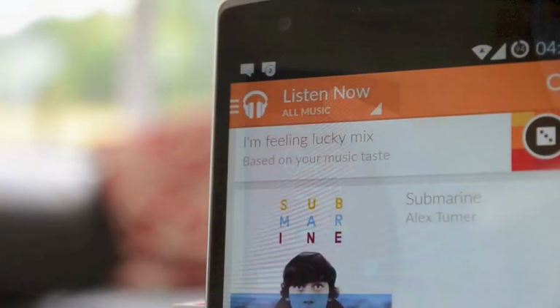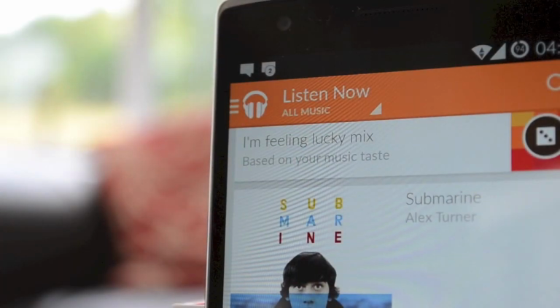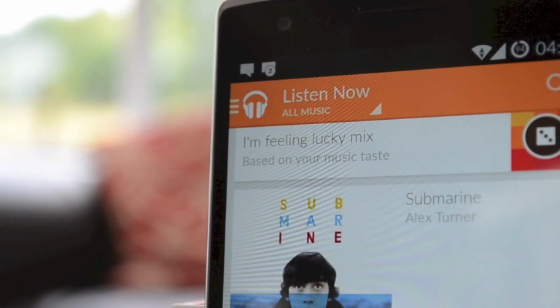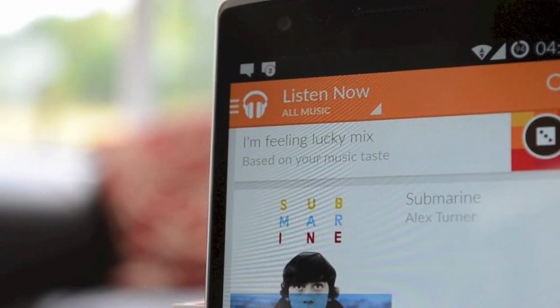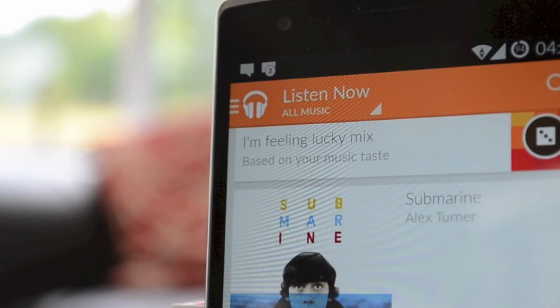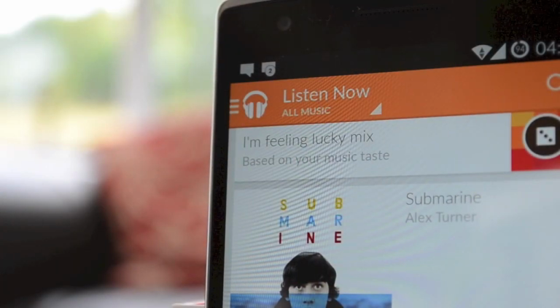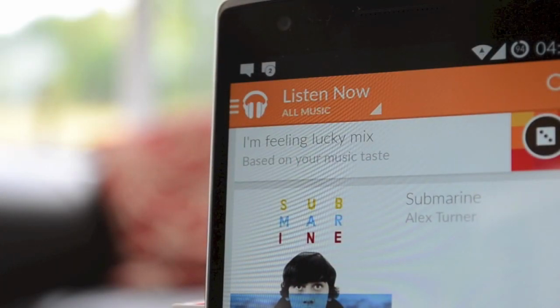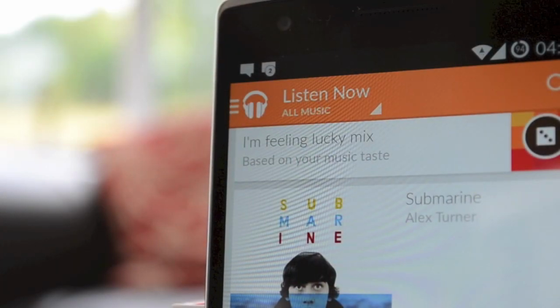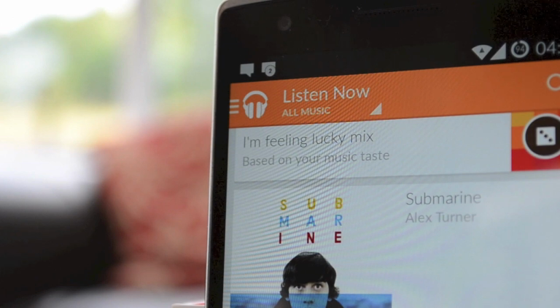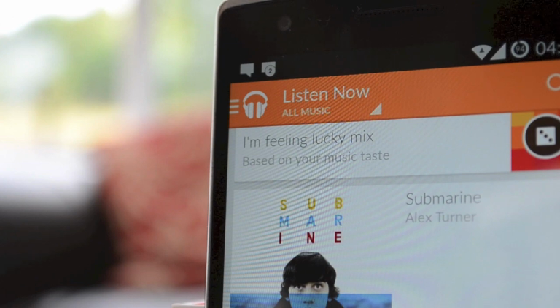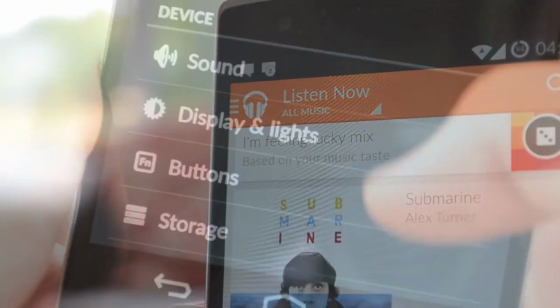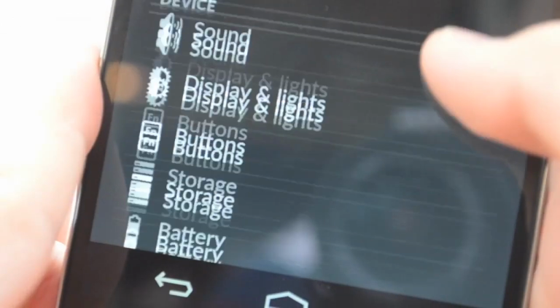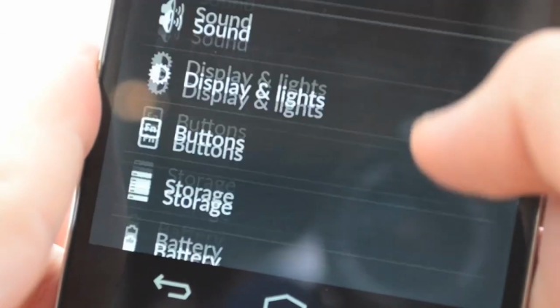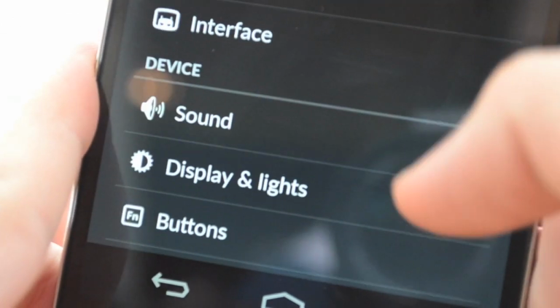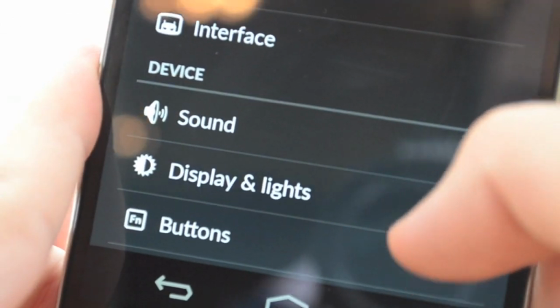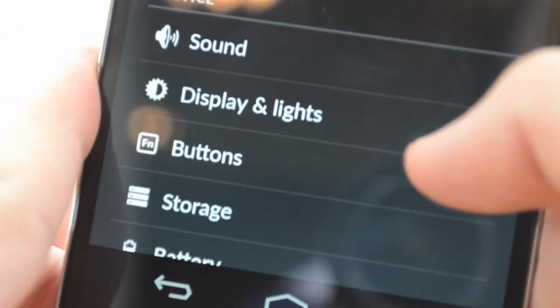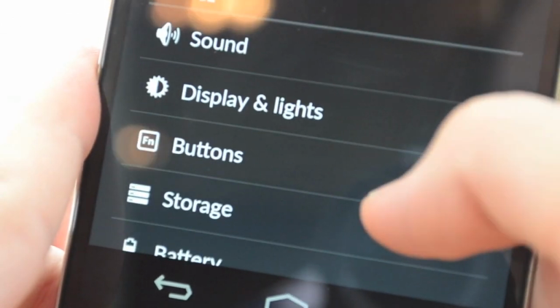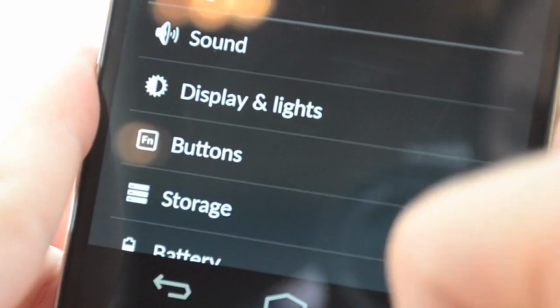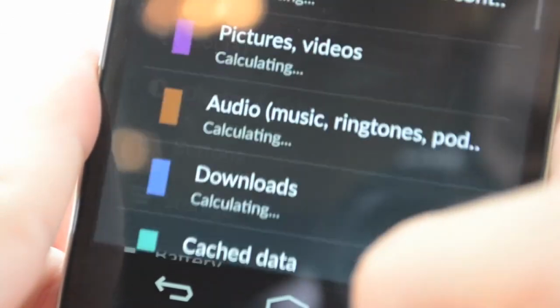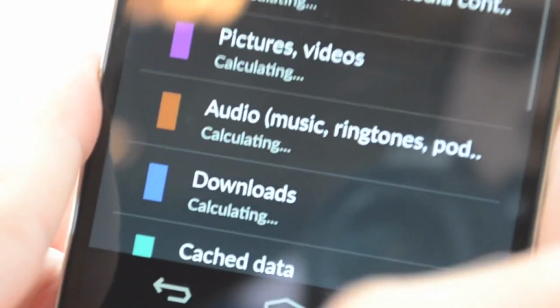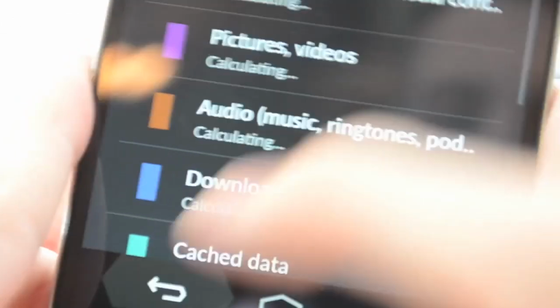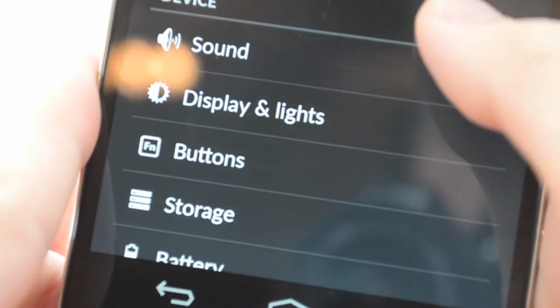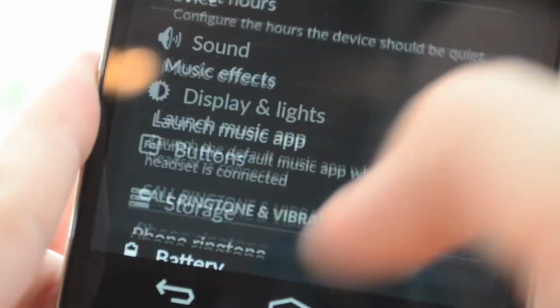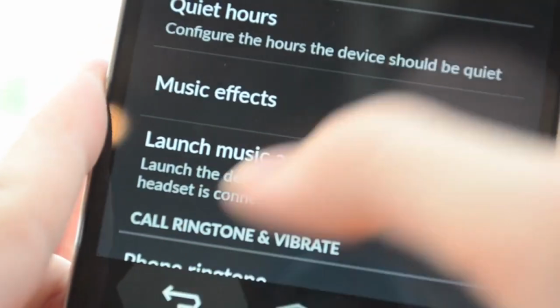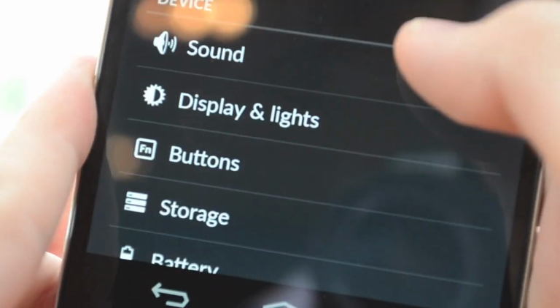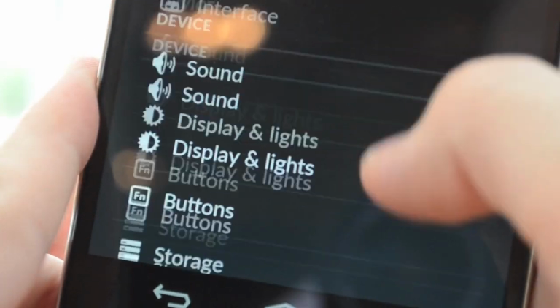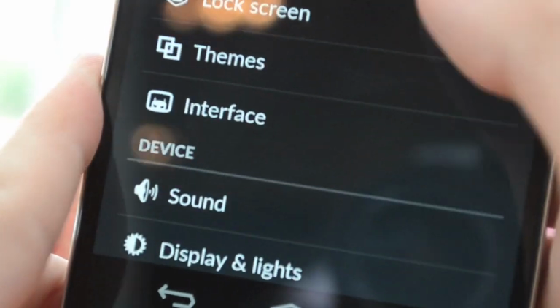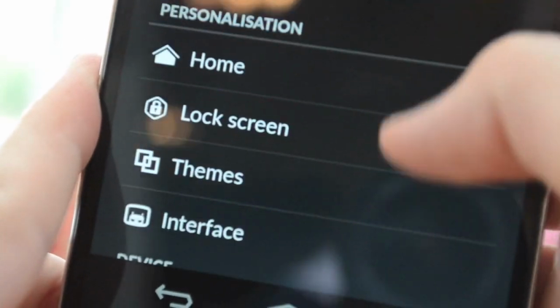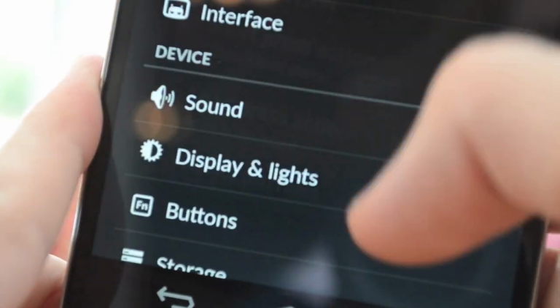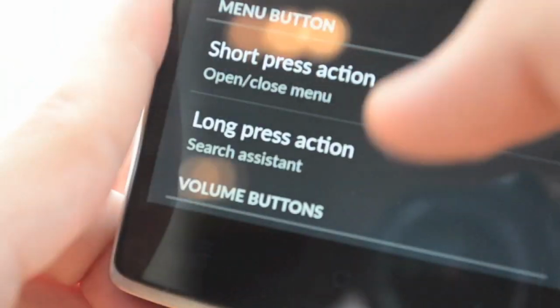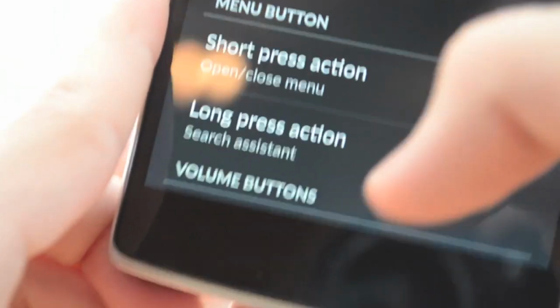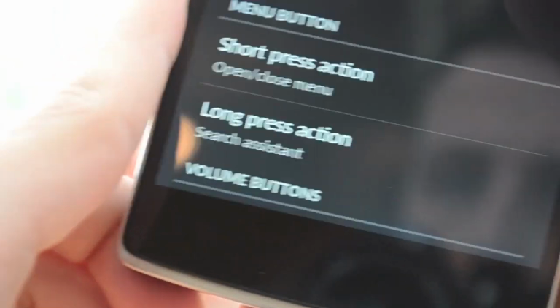The OnePlus One is running a modified version of Android and comes equipped with CyanogenMod. For those not familiar with the software, it essentially brings a whole host of customisation options that you simply wouldn't find in regular stock Android.